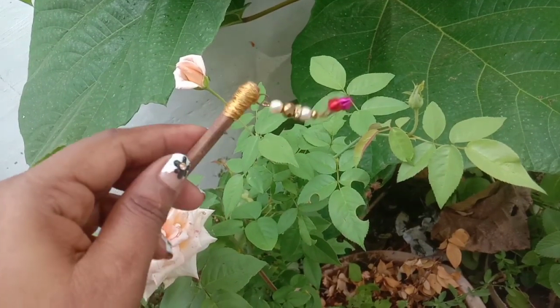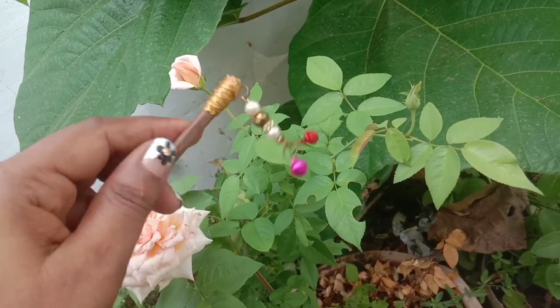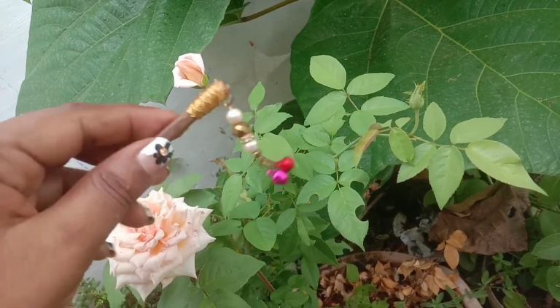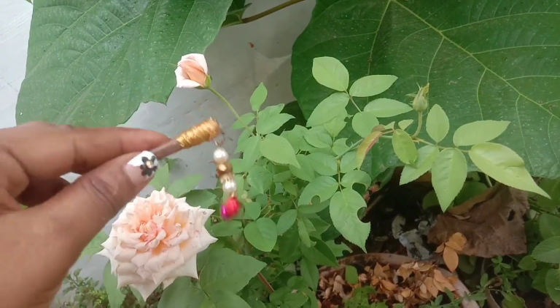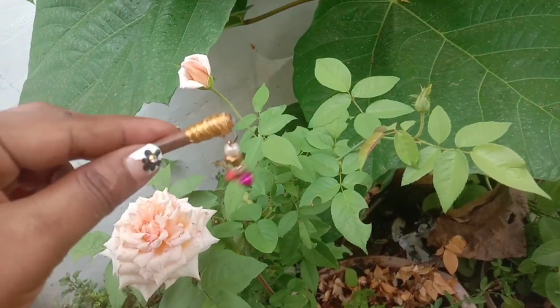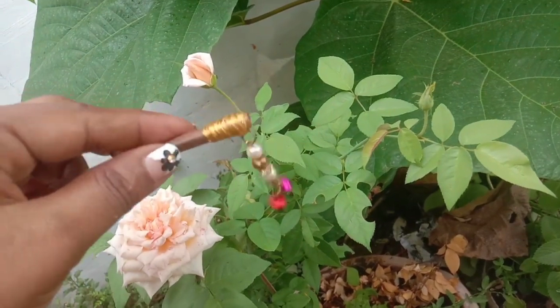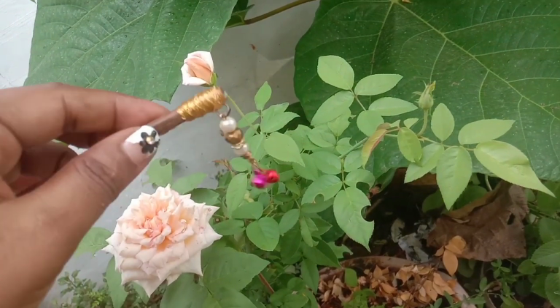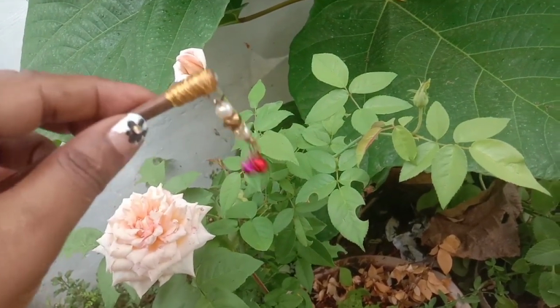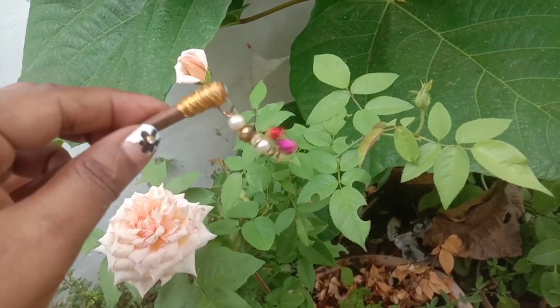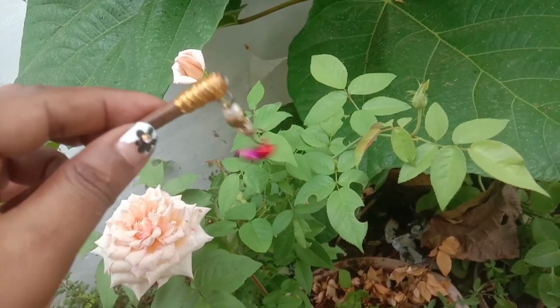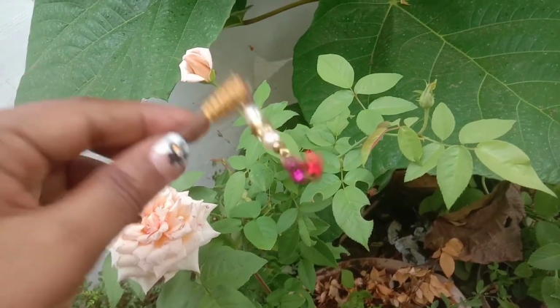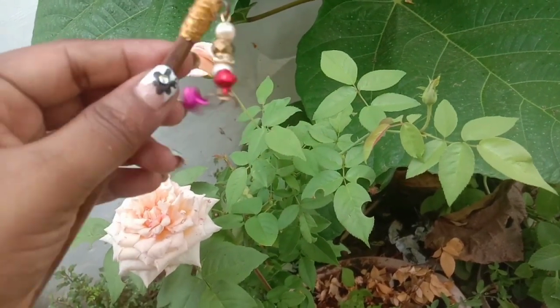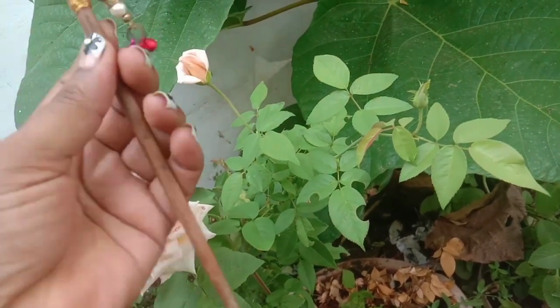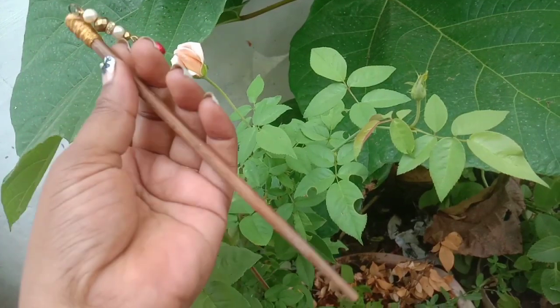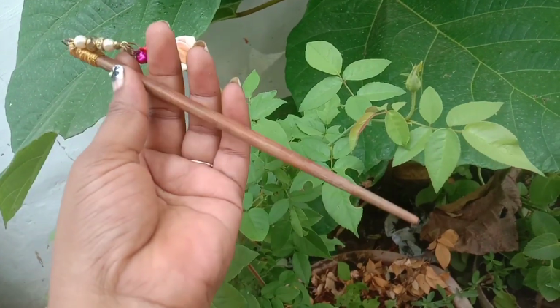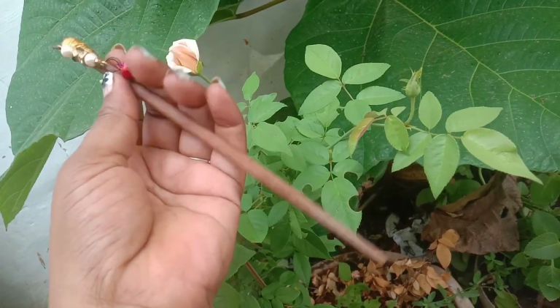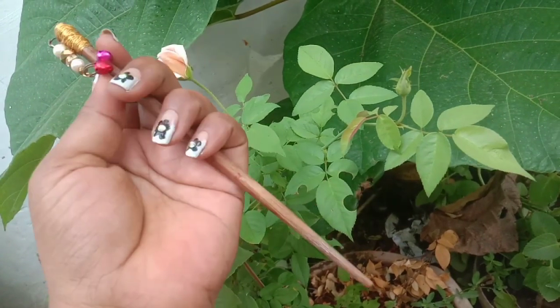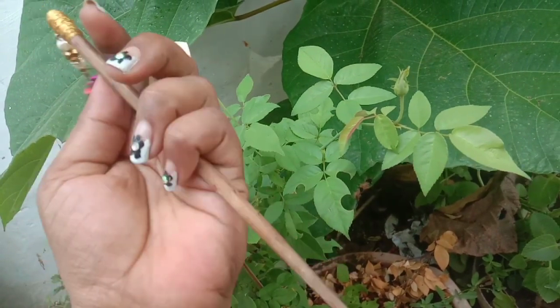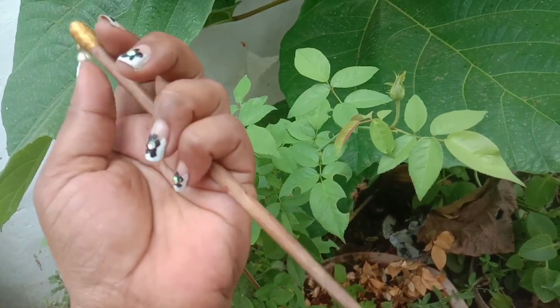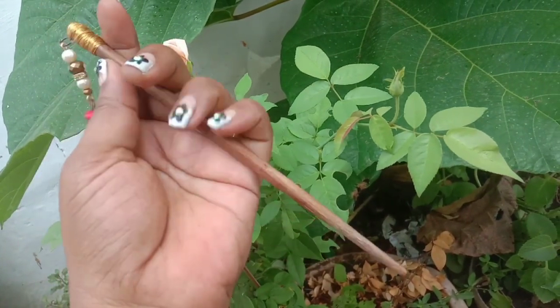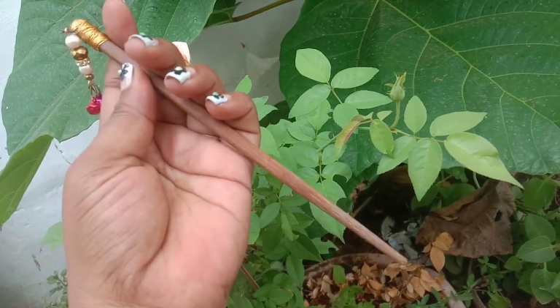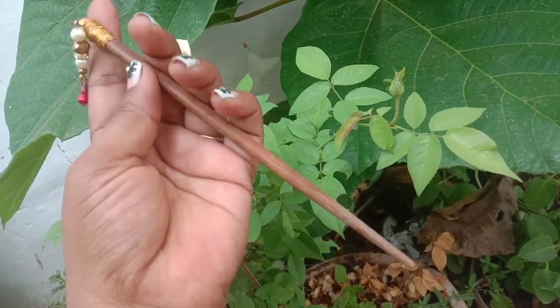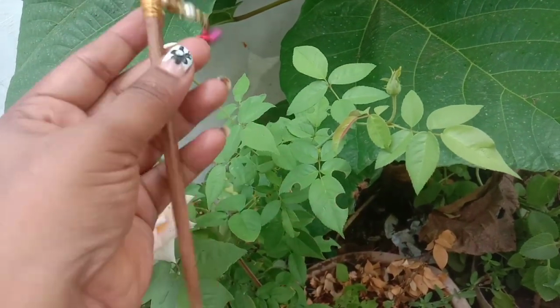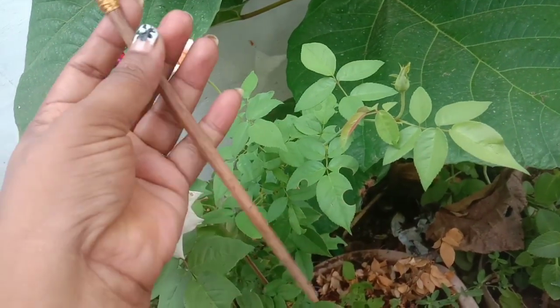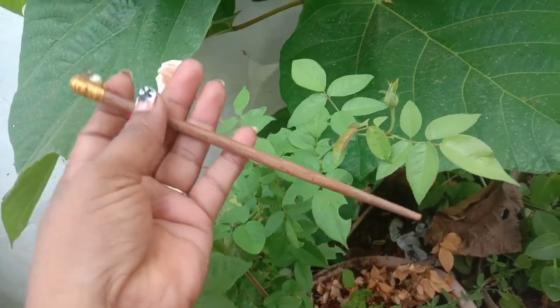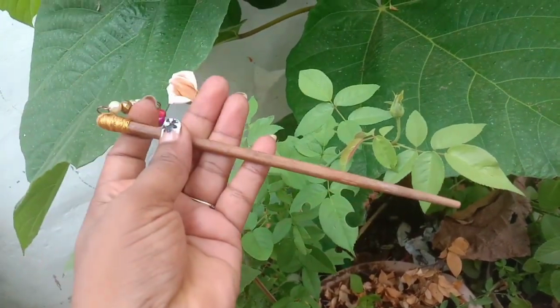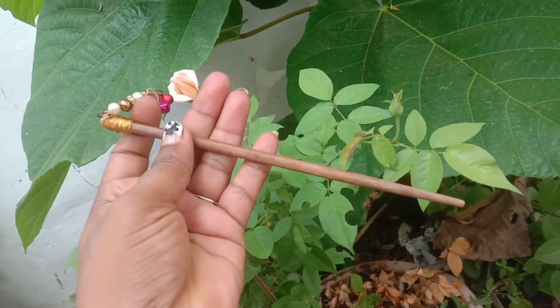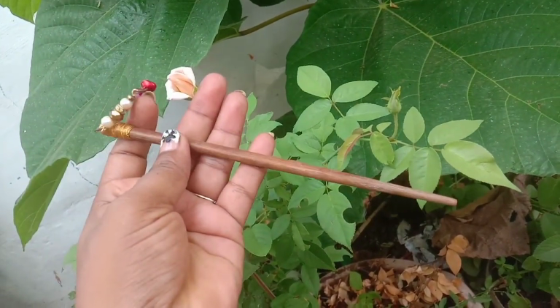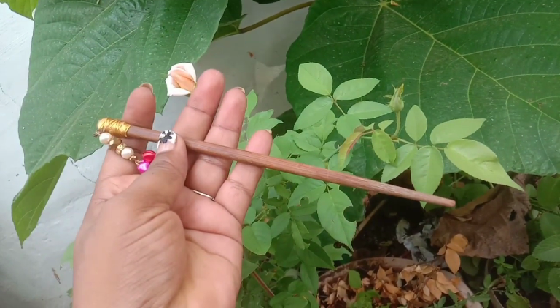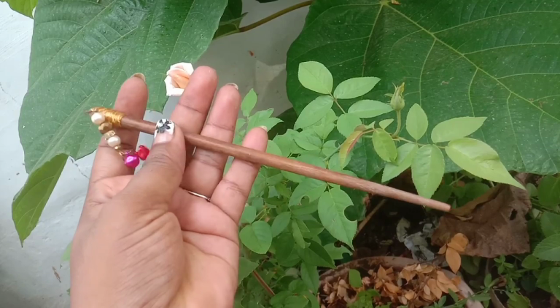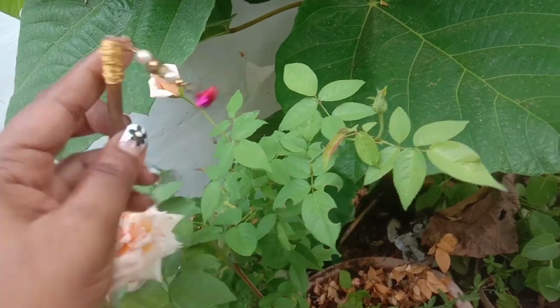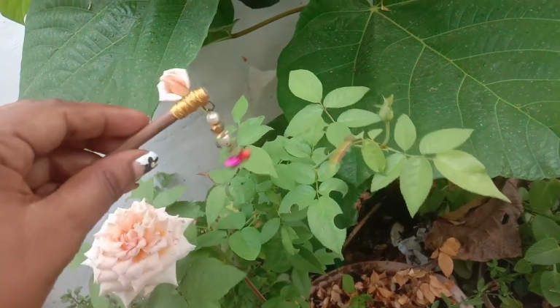This is a DIY hairband with a chopstick clip. This is very easy. If you use a scratch clip, you can use it as a scratch clip.